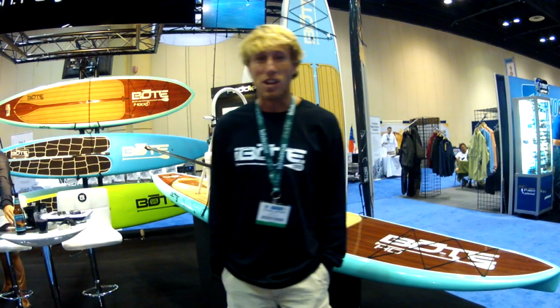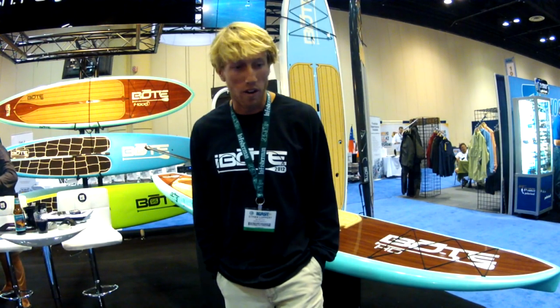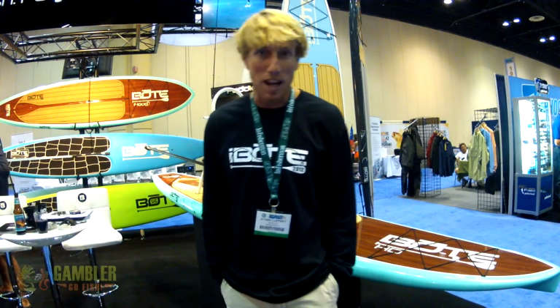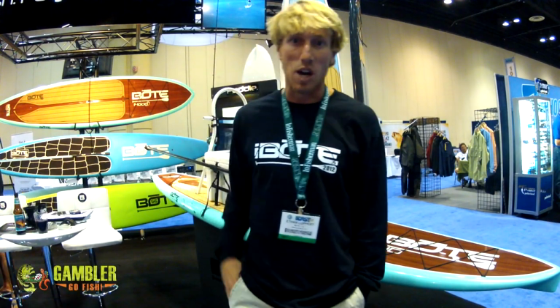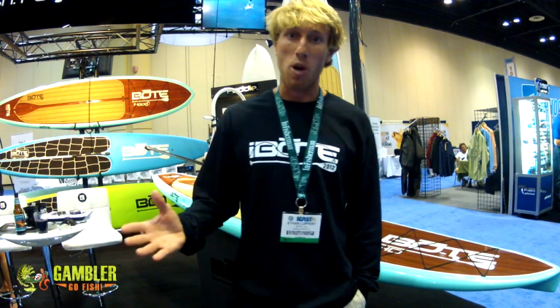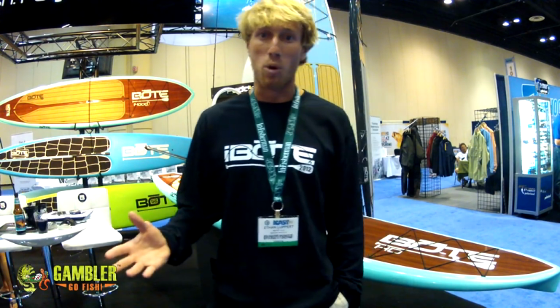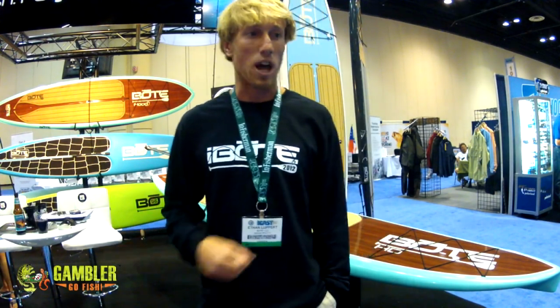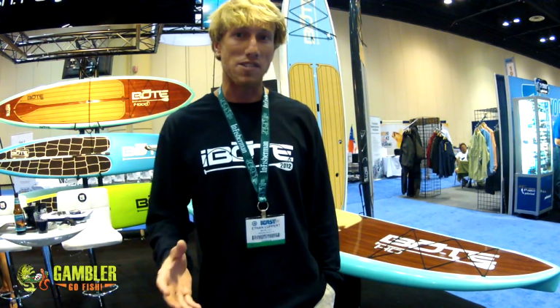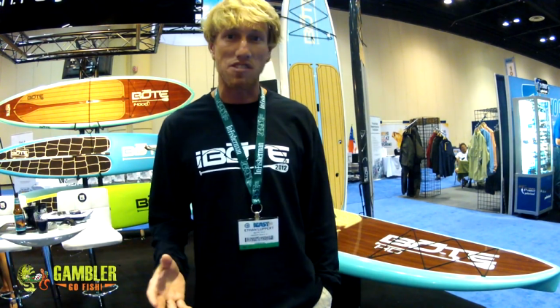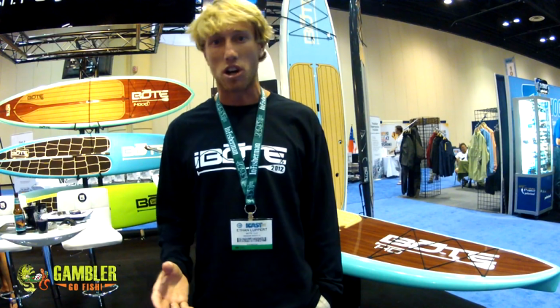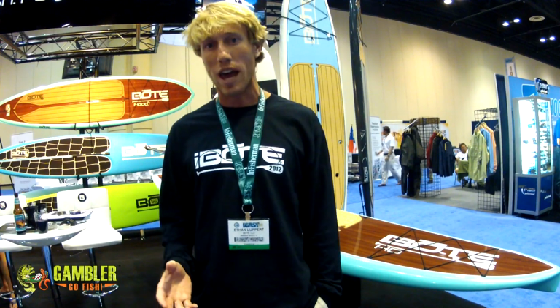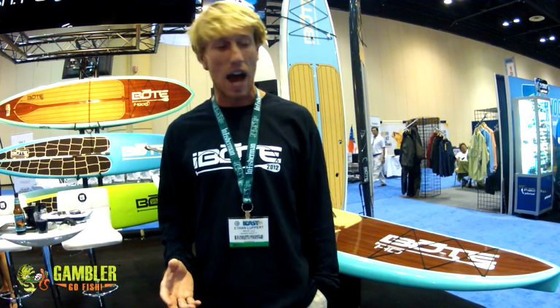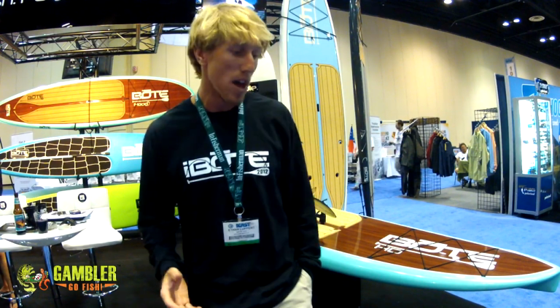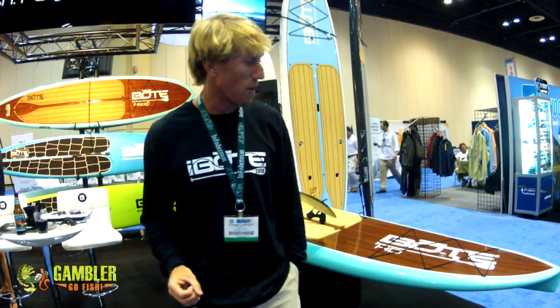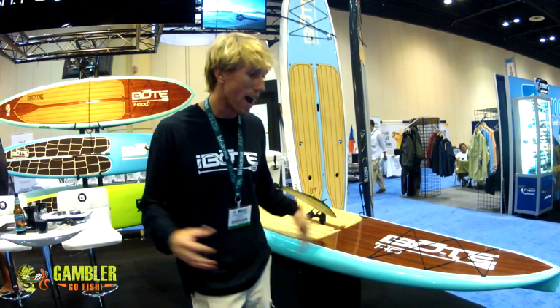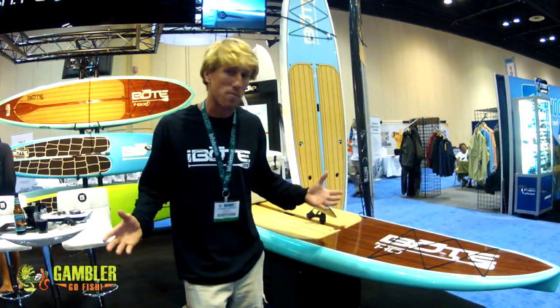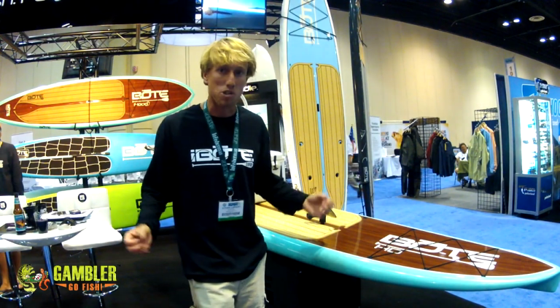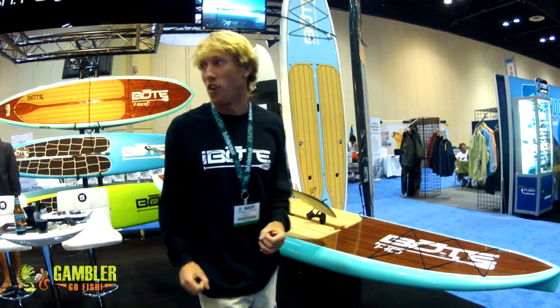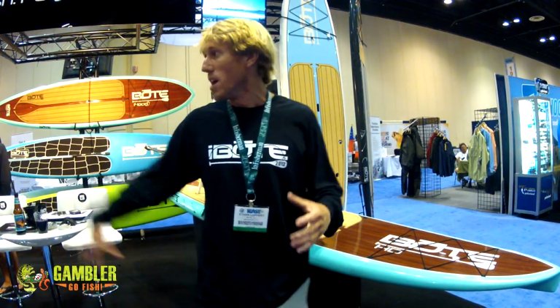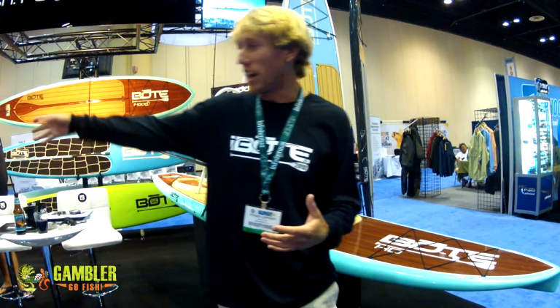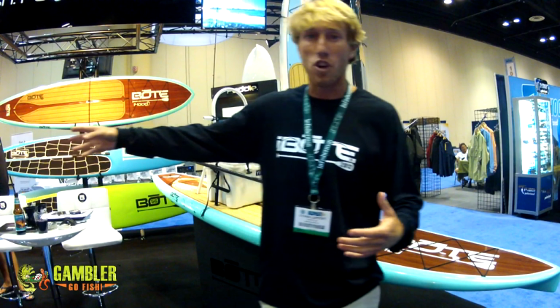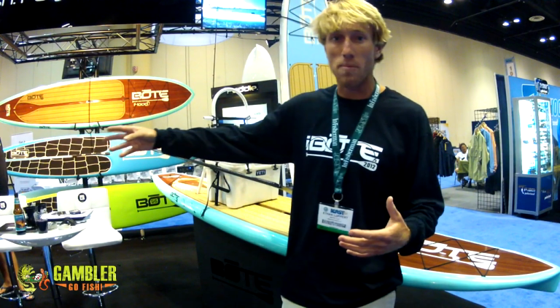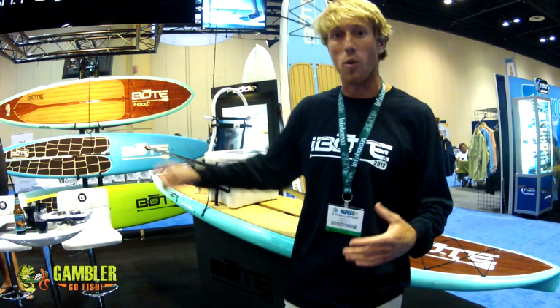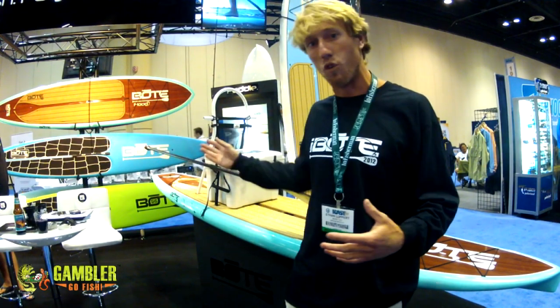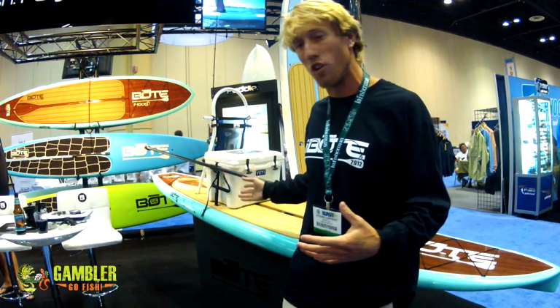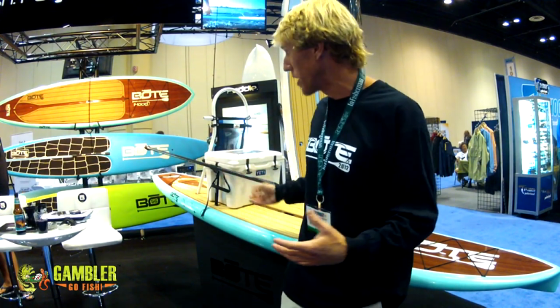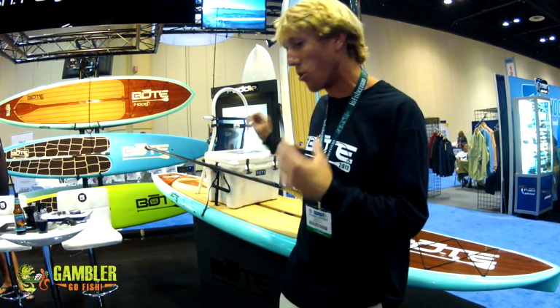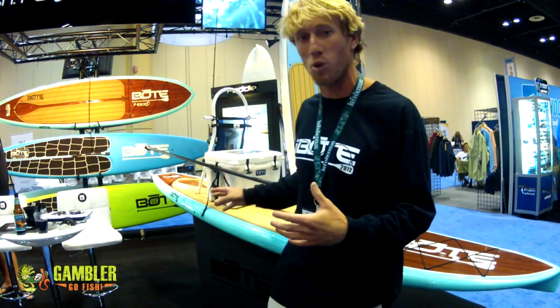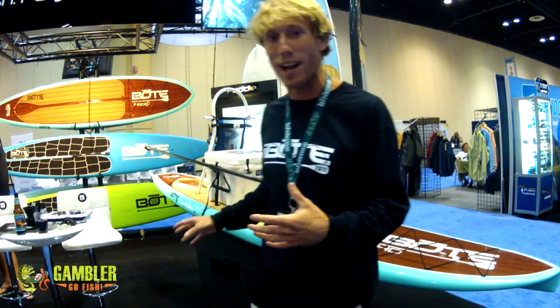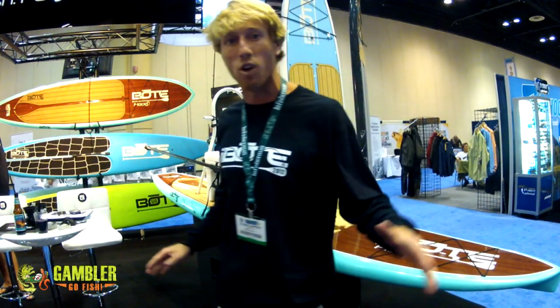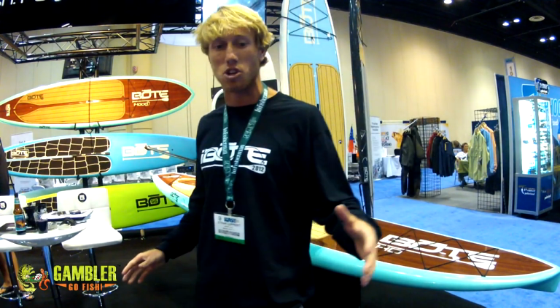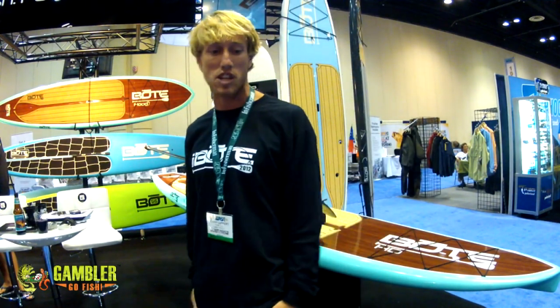Alright, so how's it going everybody, my name is Ethan, I work for Boat Paddle Boards. We're a company based out of Destin and we started in 2009. We have a wide range of models starting from a ten and a half foot surfing board all the way up to a 14 foot displacement hull race board which is winning a lot of races across the state.